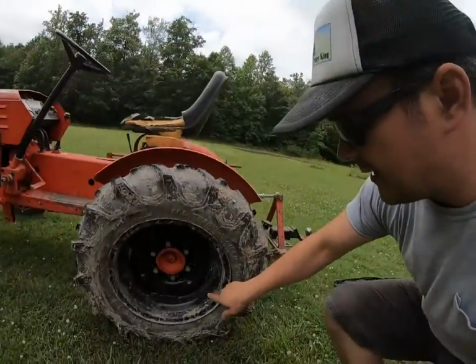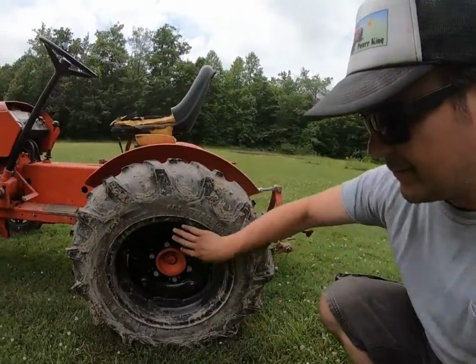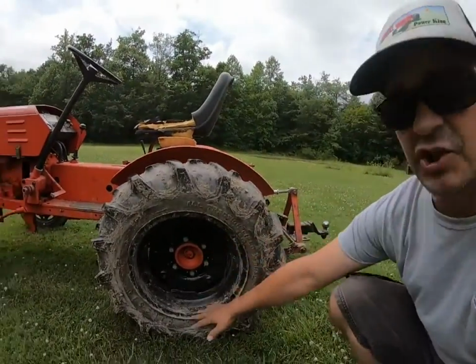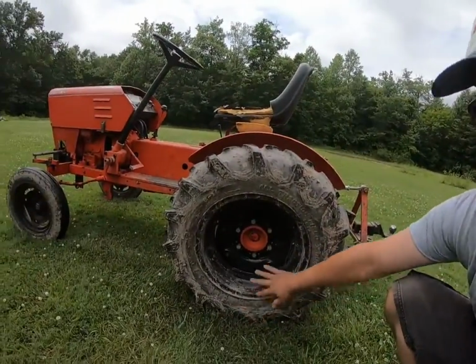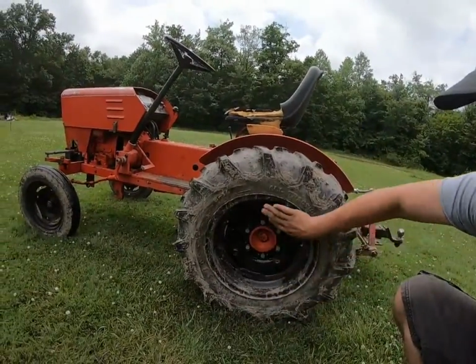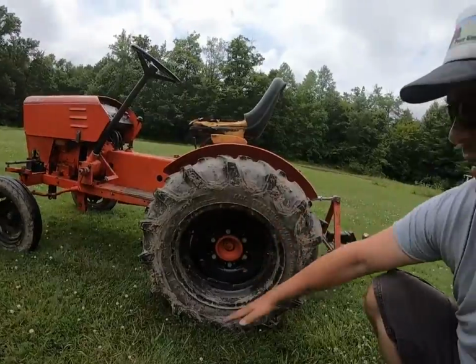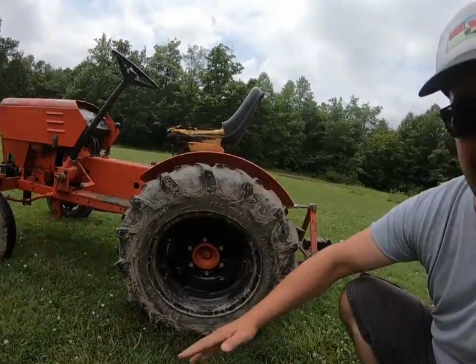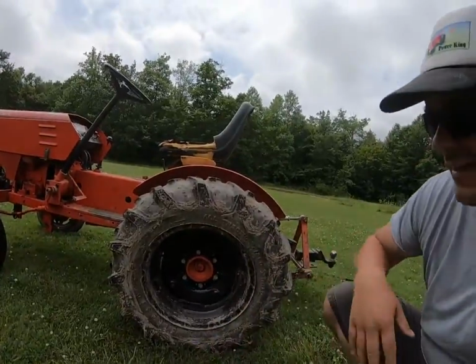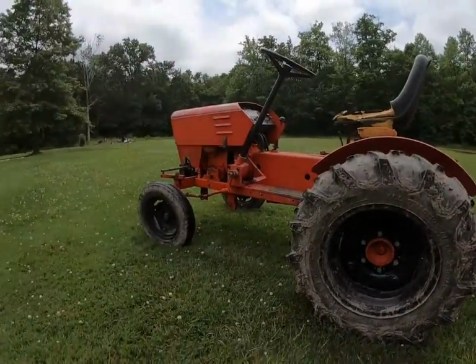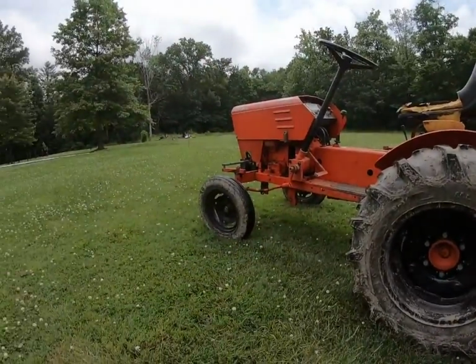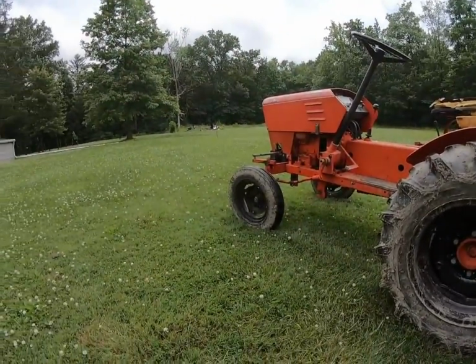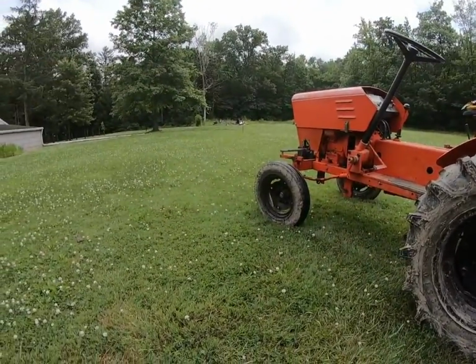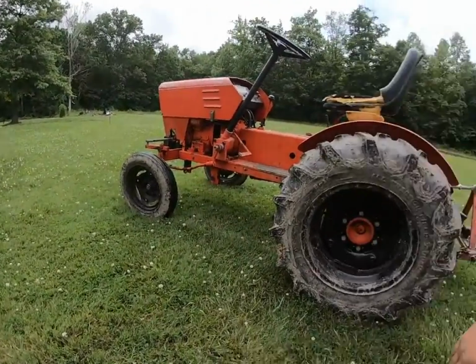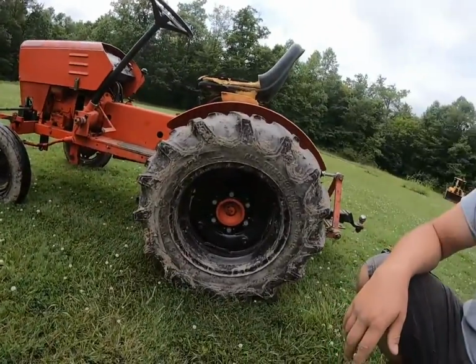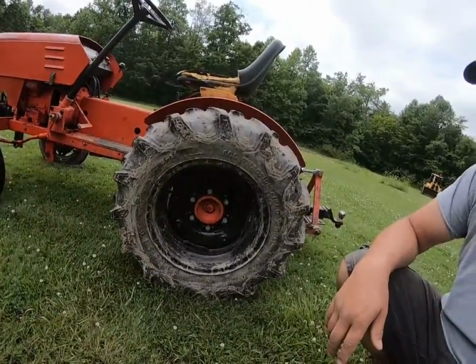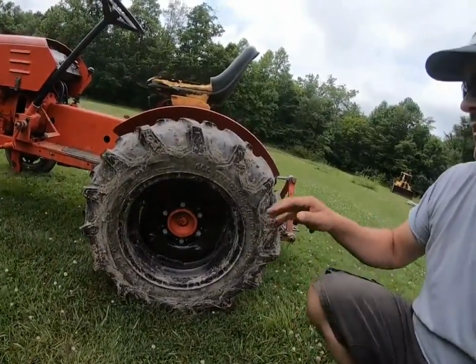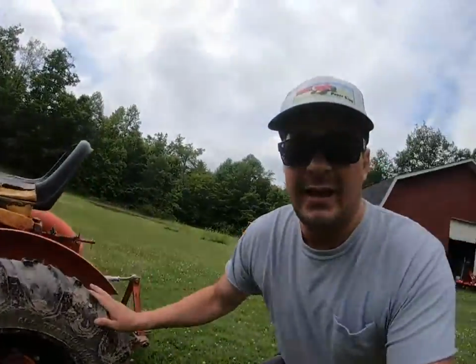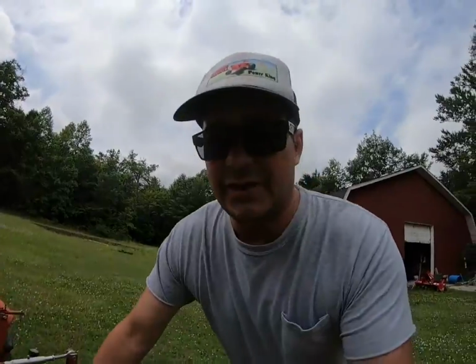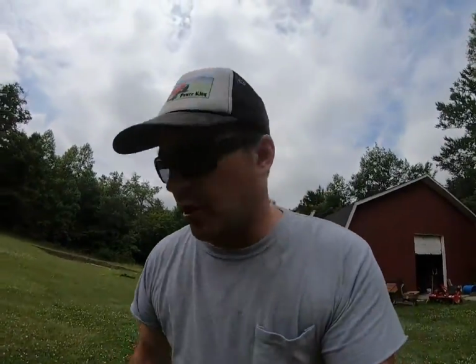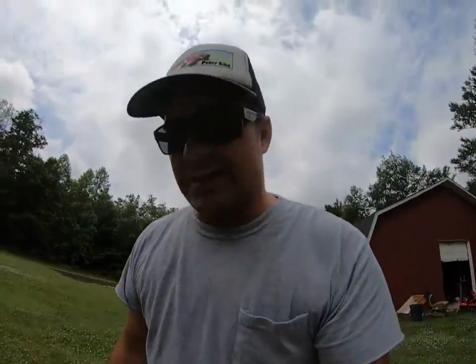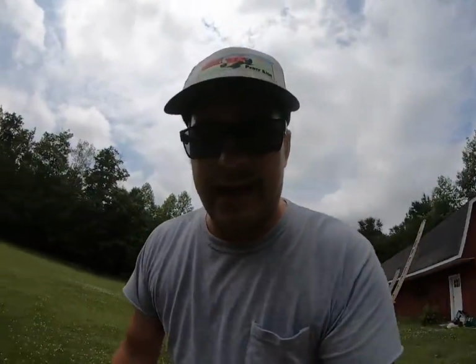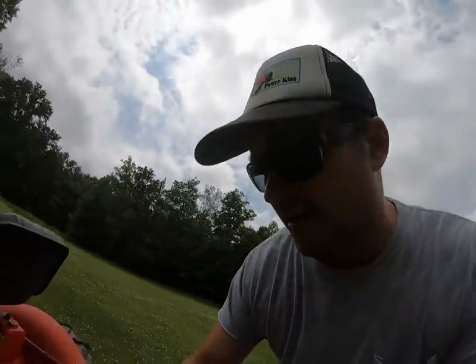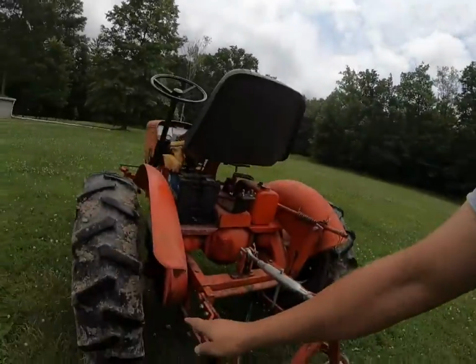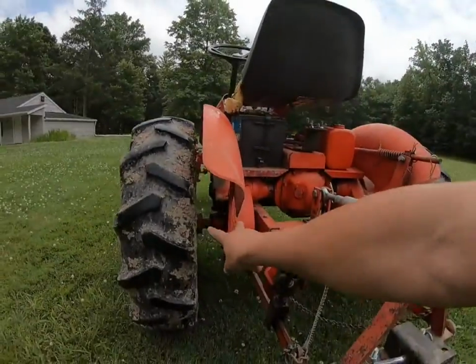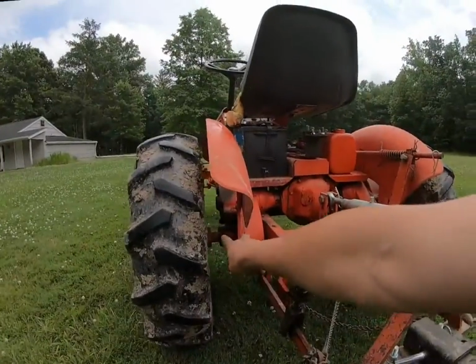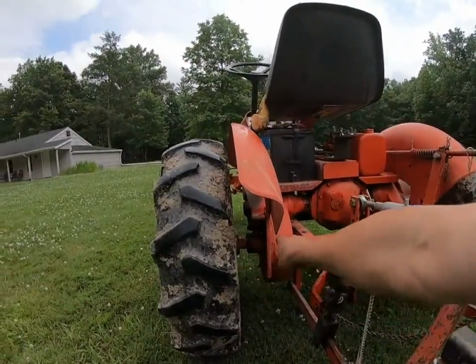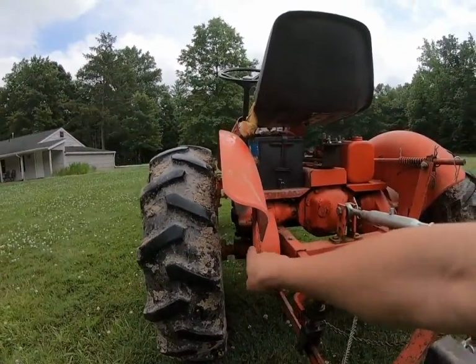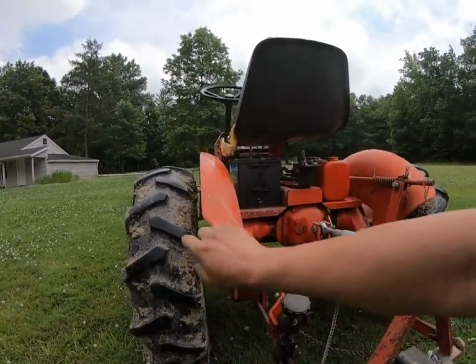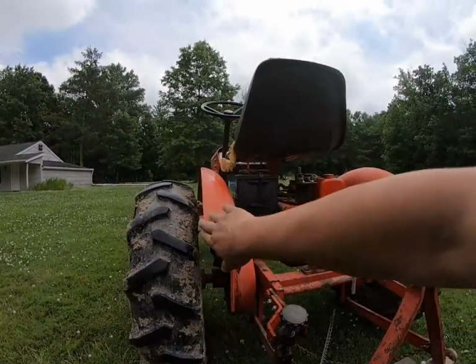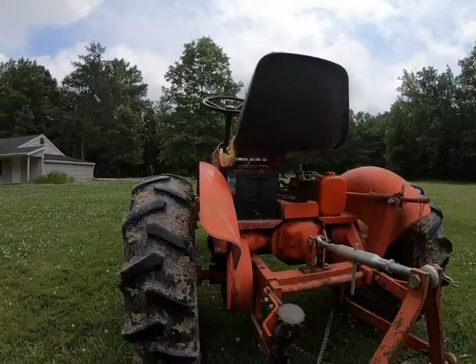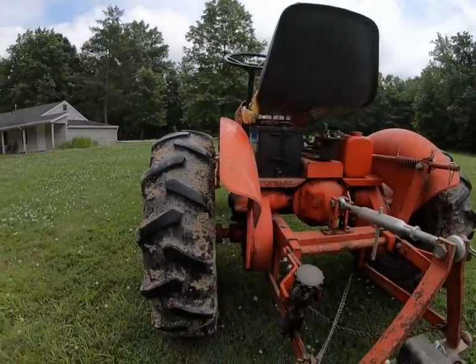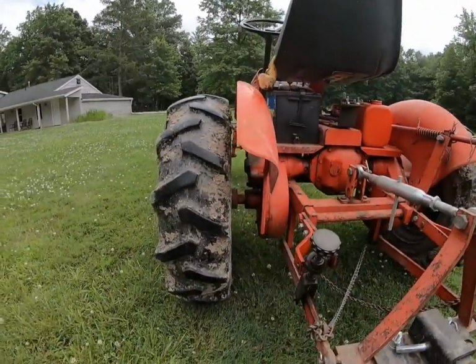The dish of the wheel is way in on both sides, front and rear. I'm looking at the back here — see how much room I have, and it's not even under the fender.